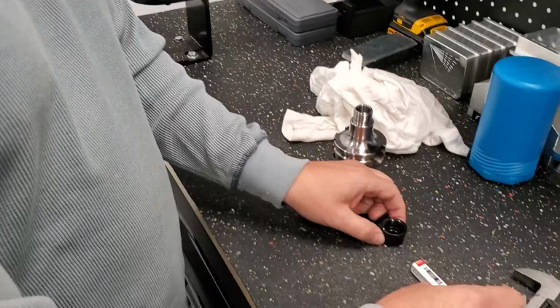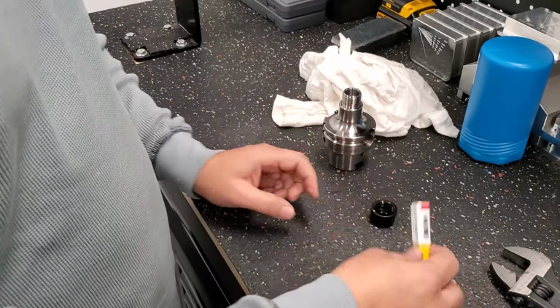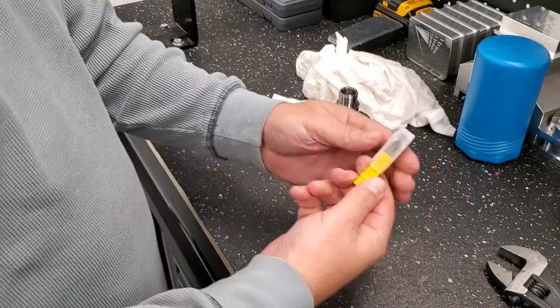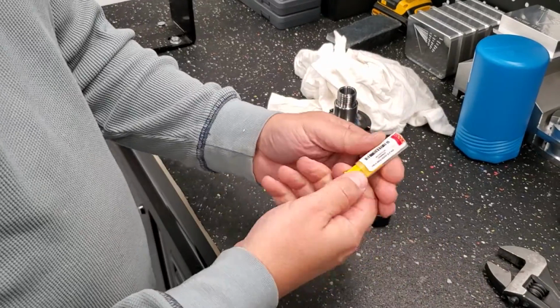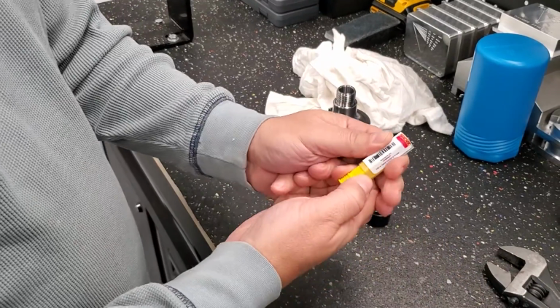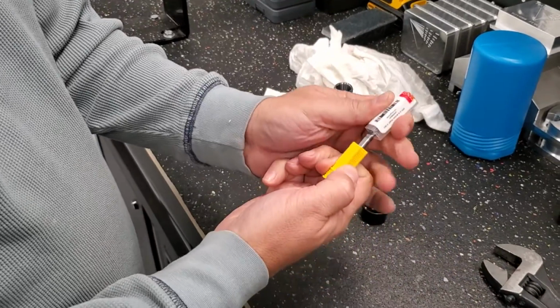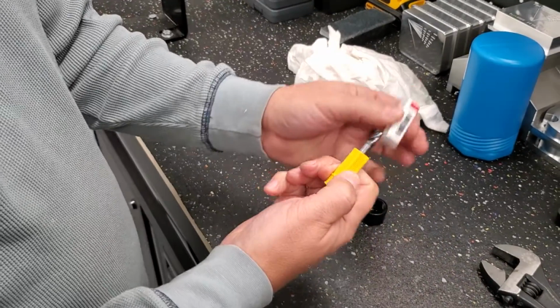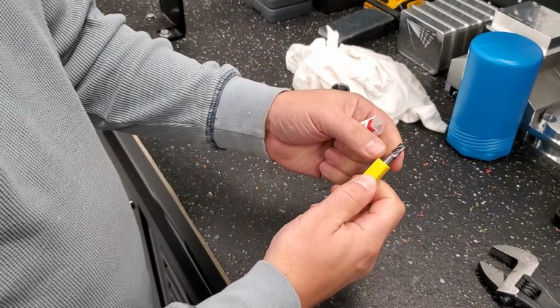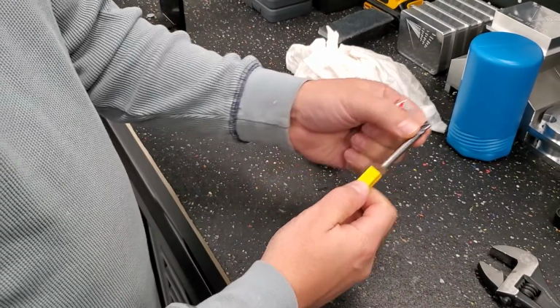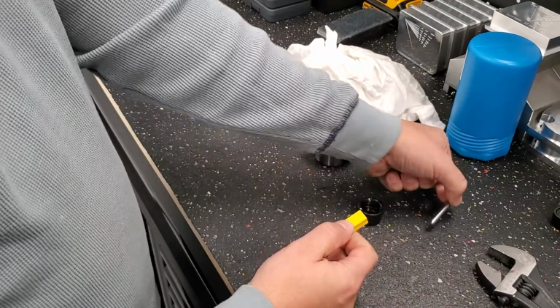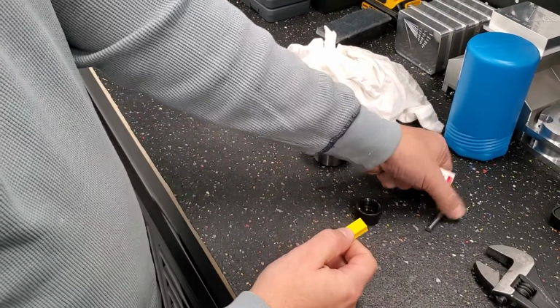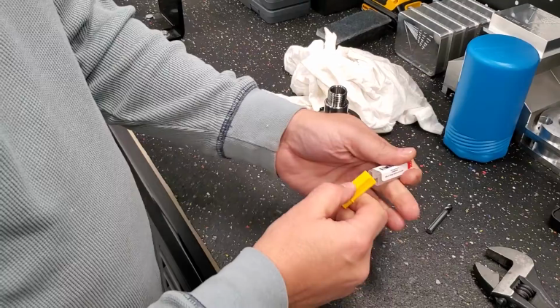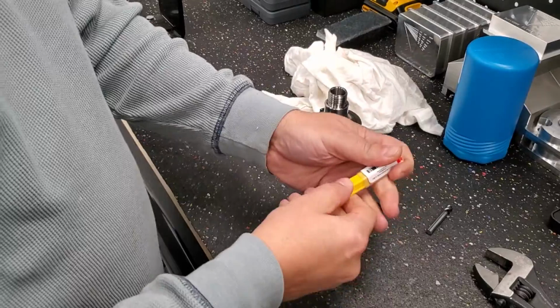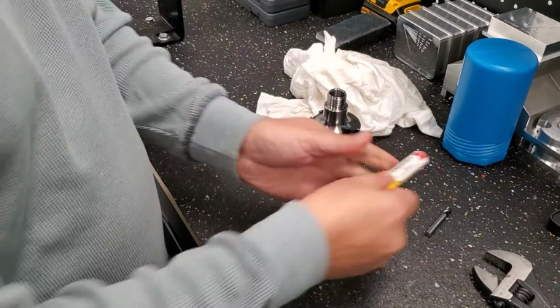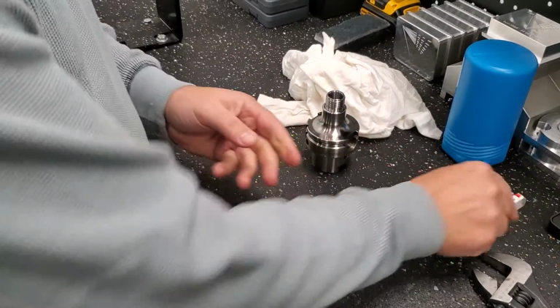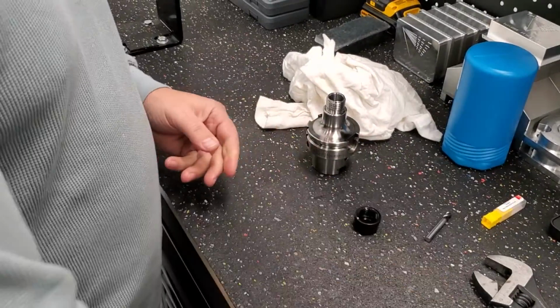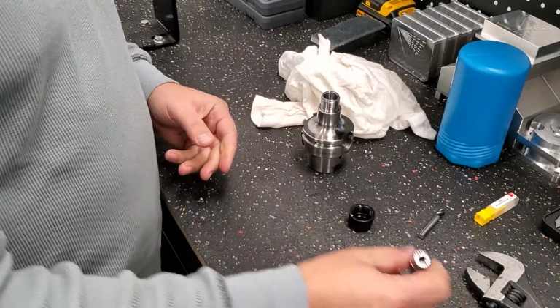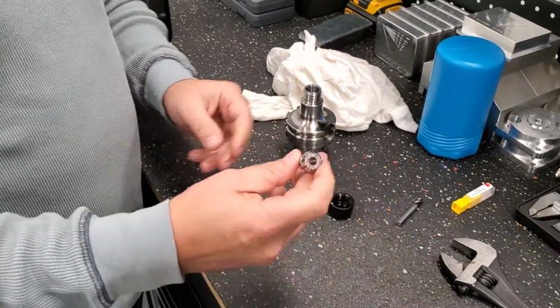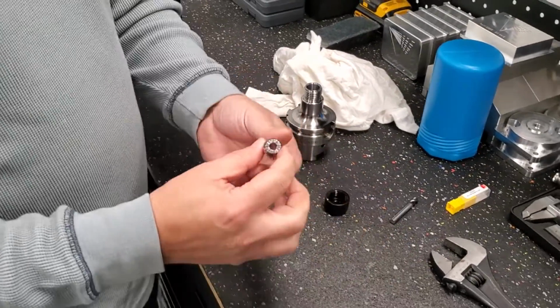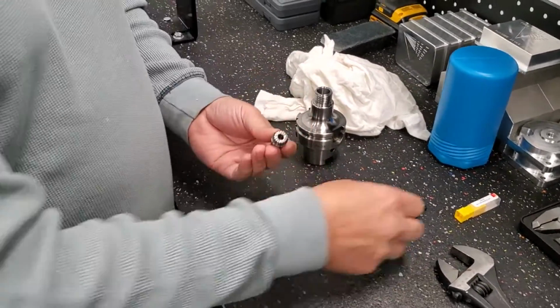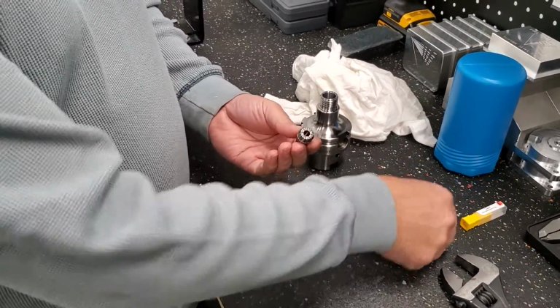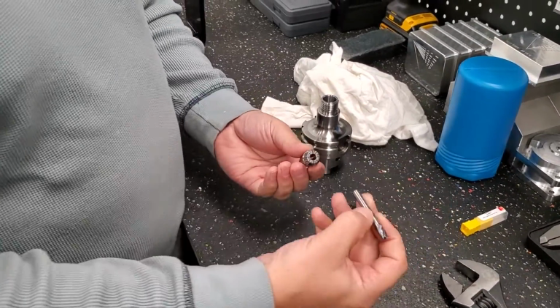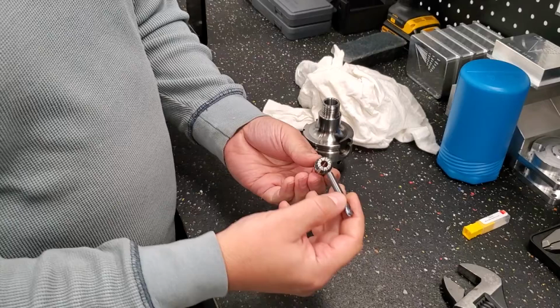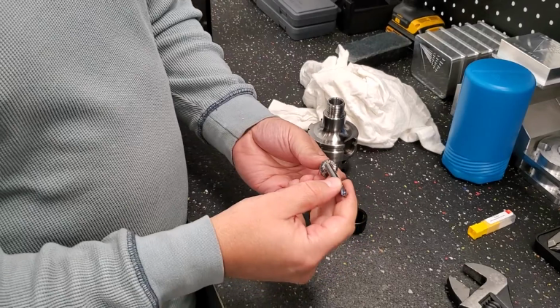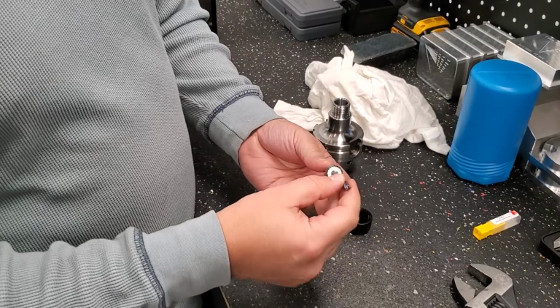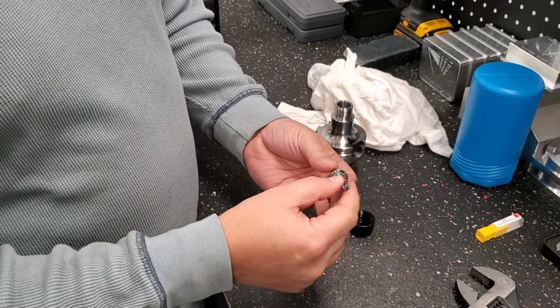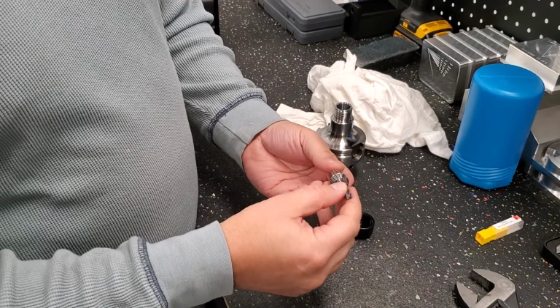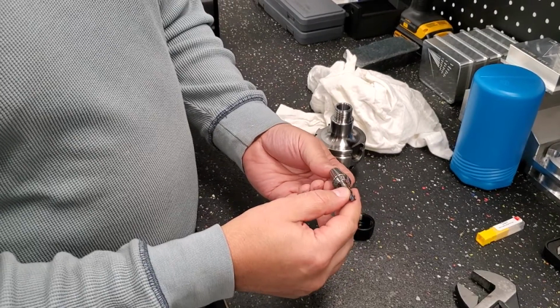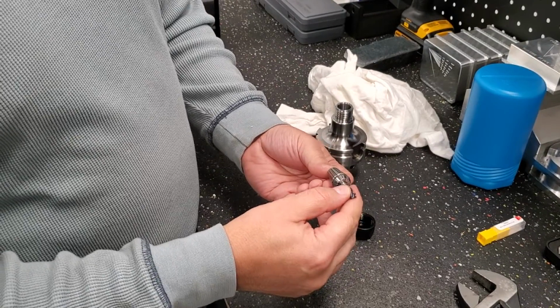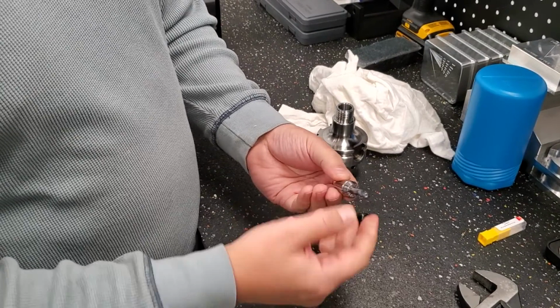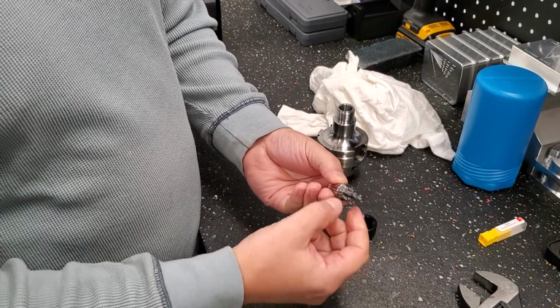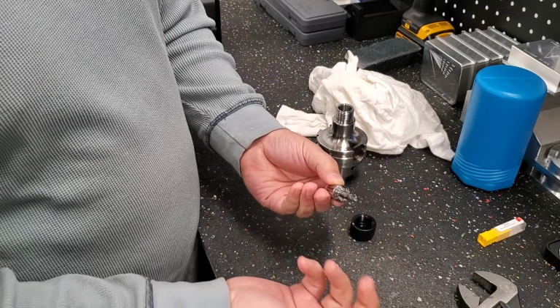We are going to select our tool — it is a quarter-inch bullnose end mill. This is the tool we are going to clamp. You have got to select the right collet for the right tool. In this case, we have a quarter-inch collet for a quarter-inch tool — perfect fit.